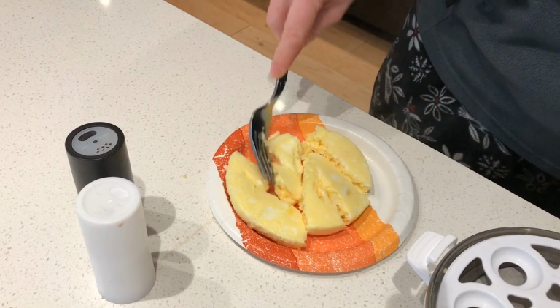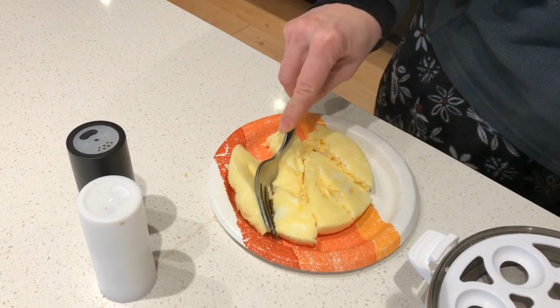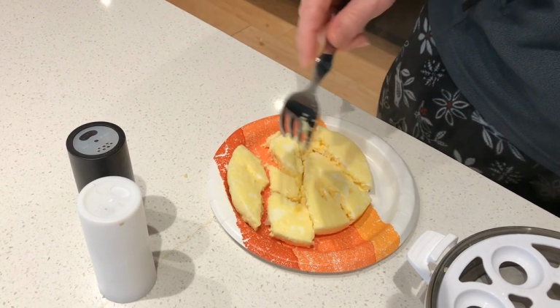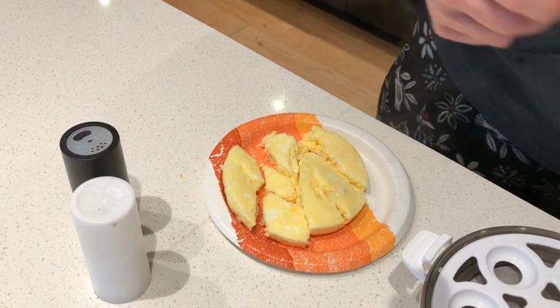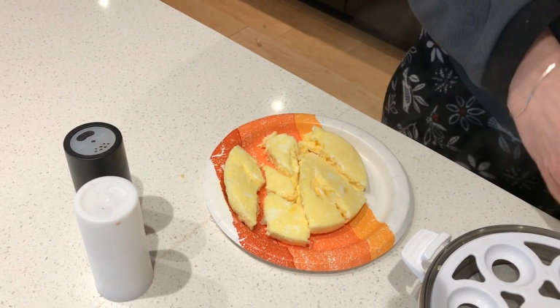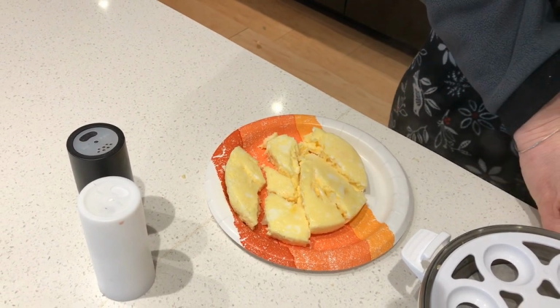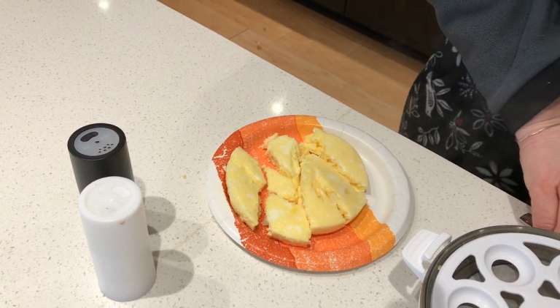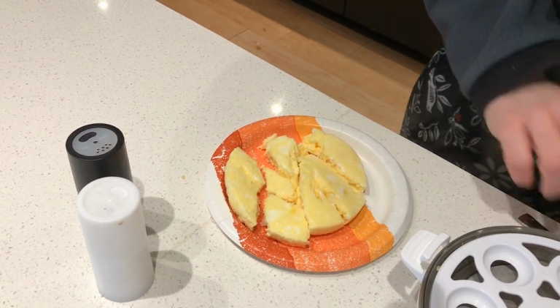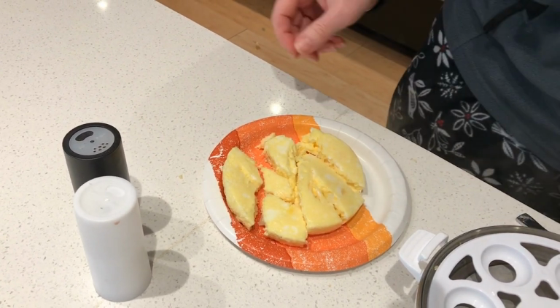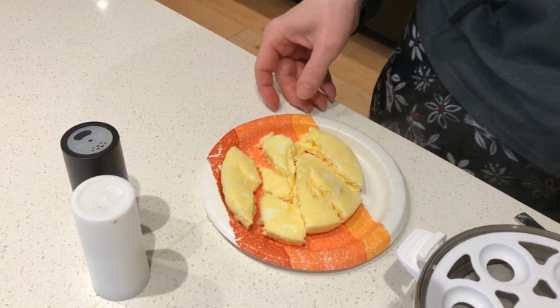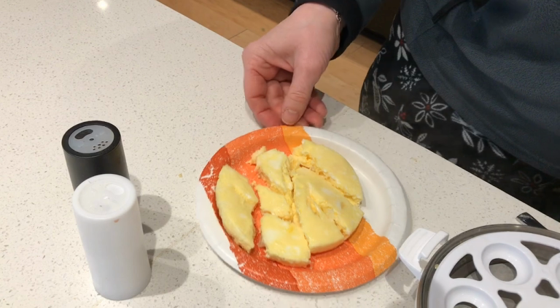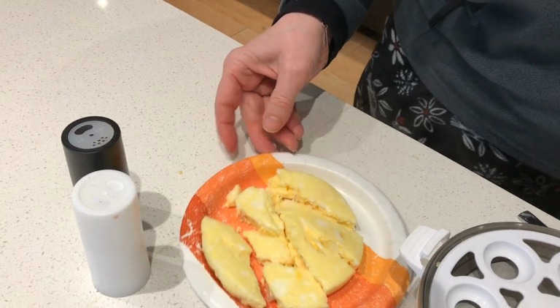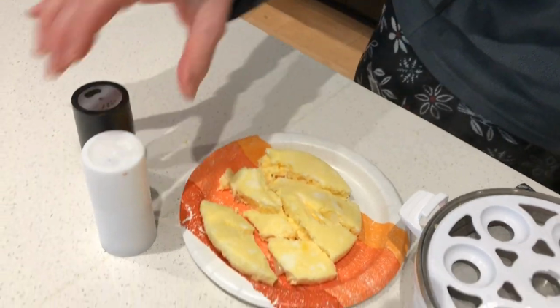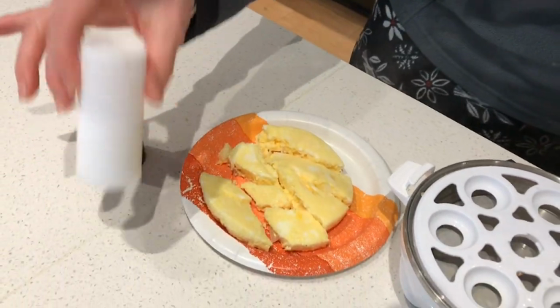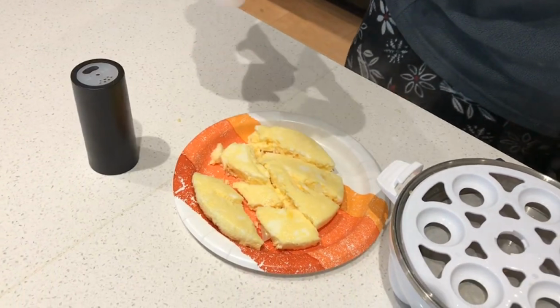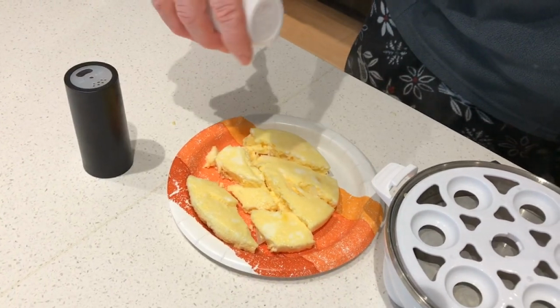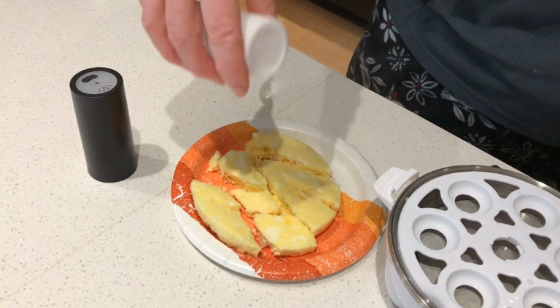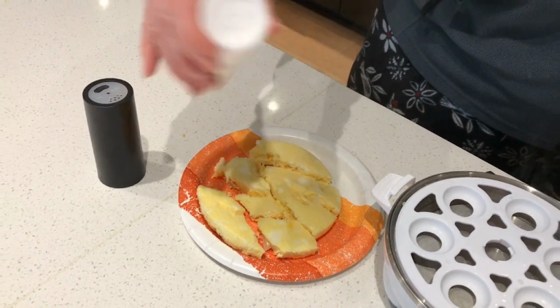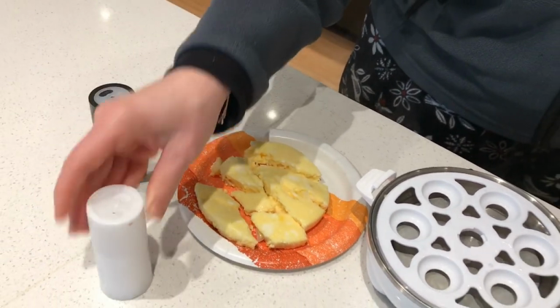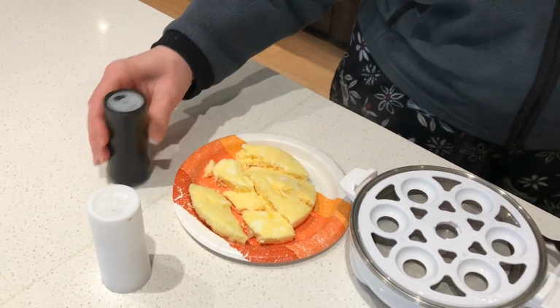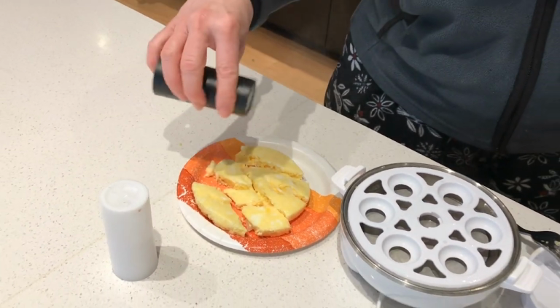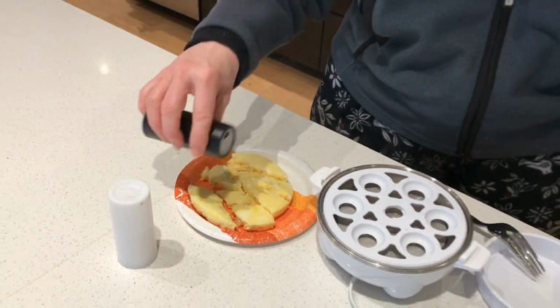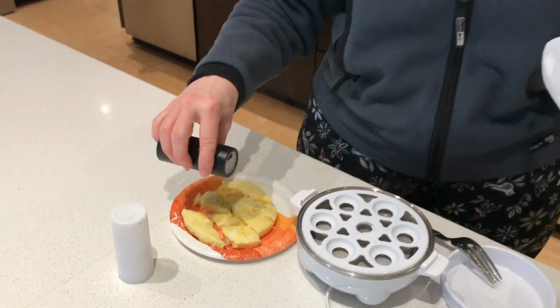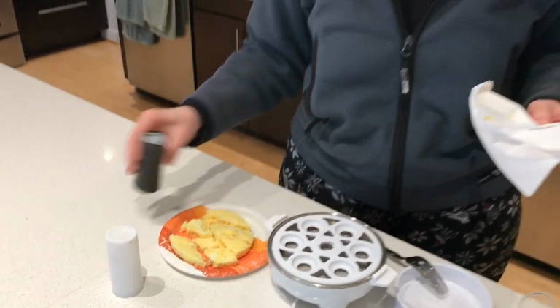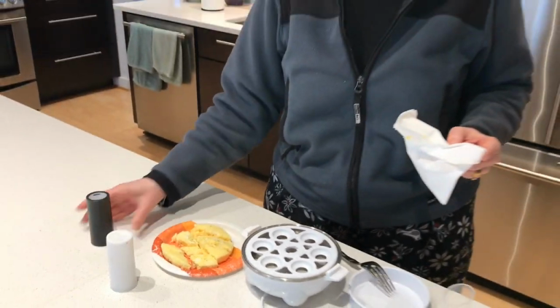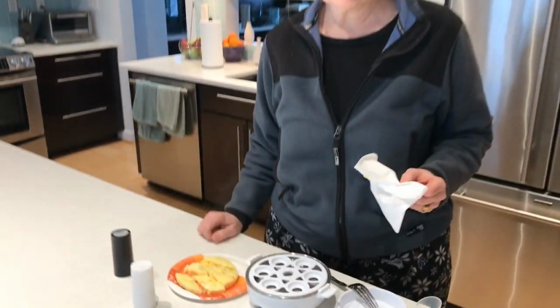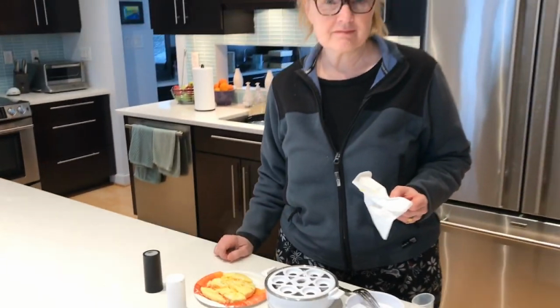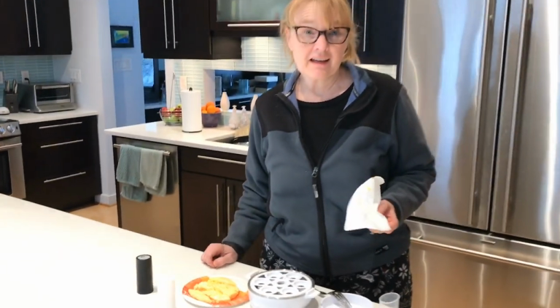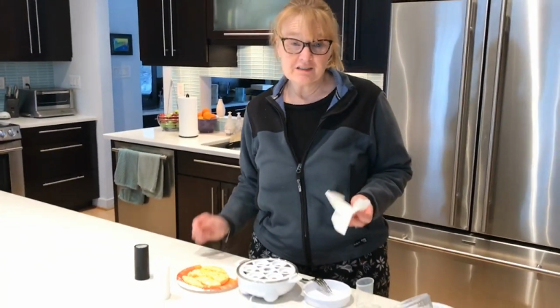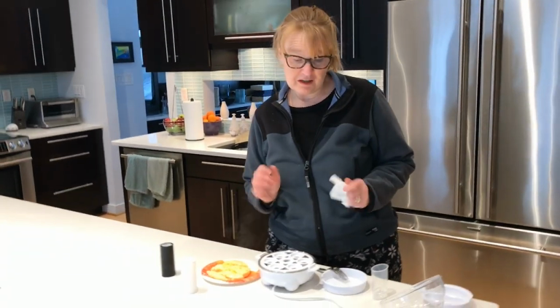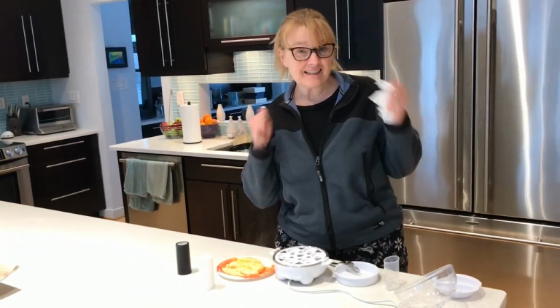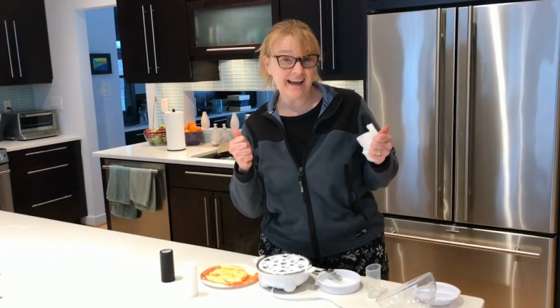The proof will be in the pudding, or the tasting. You put a little salt and pepper on and you're good to go. So, go Dash!